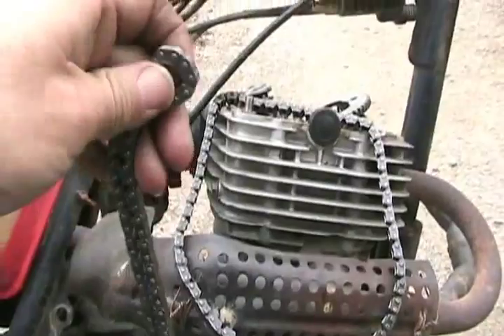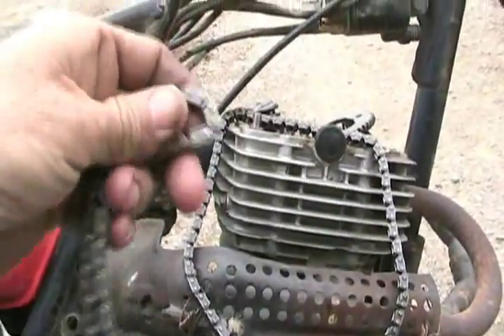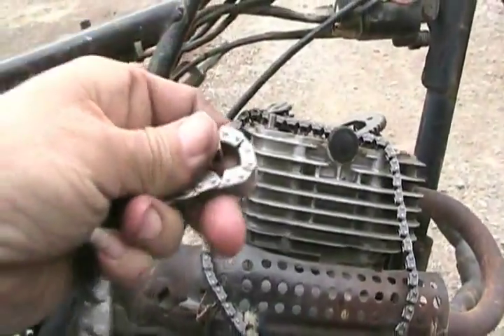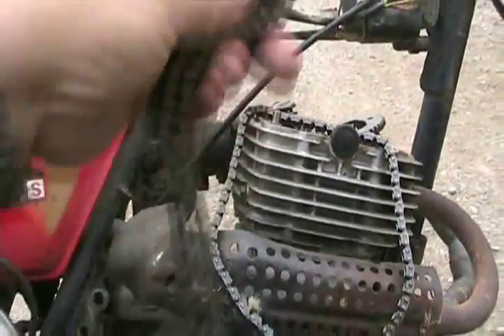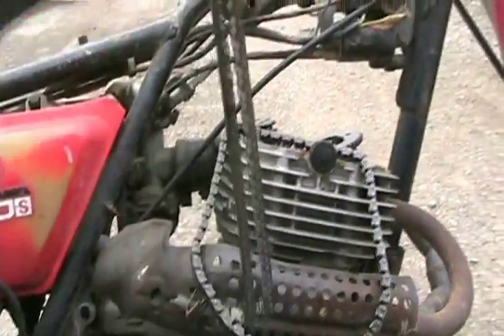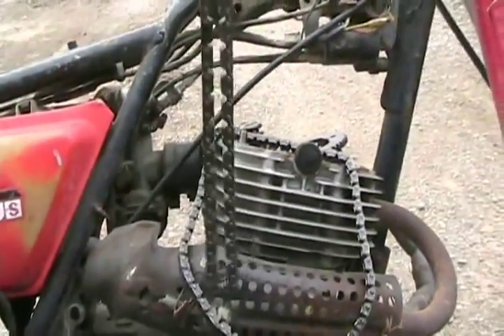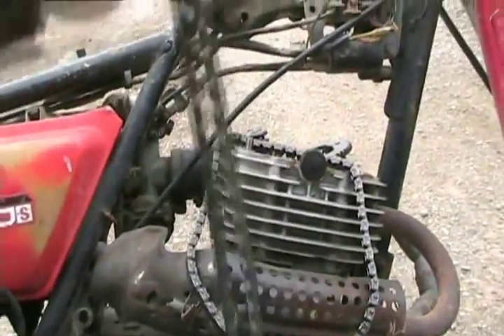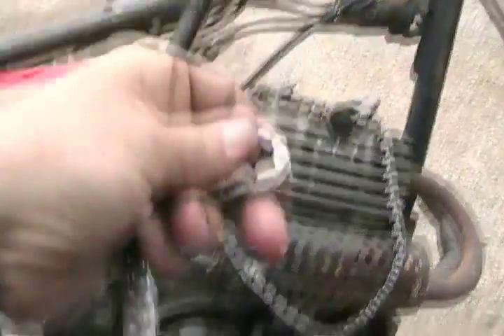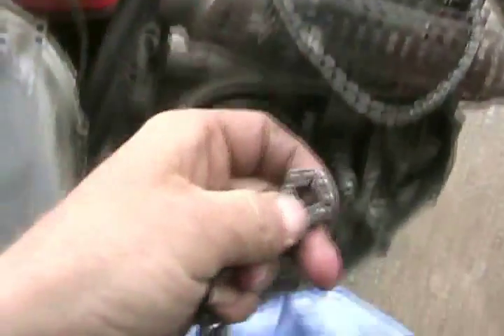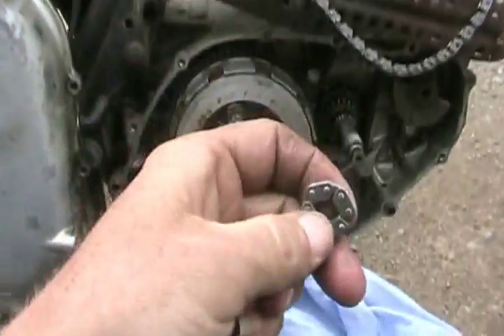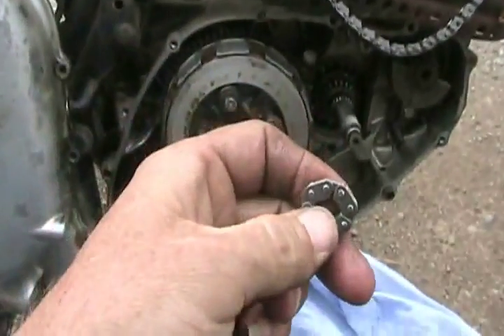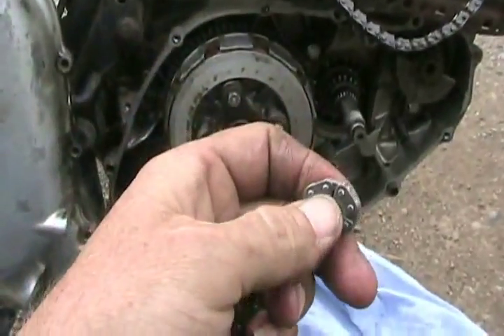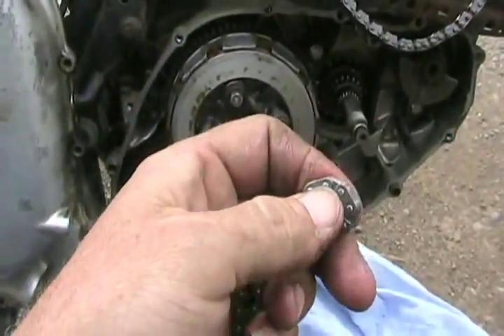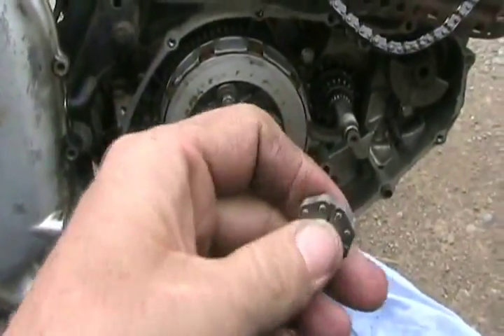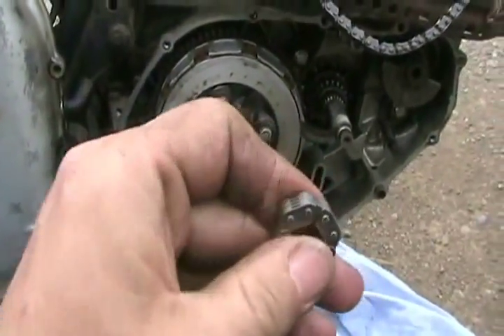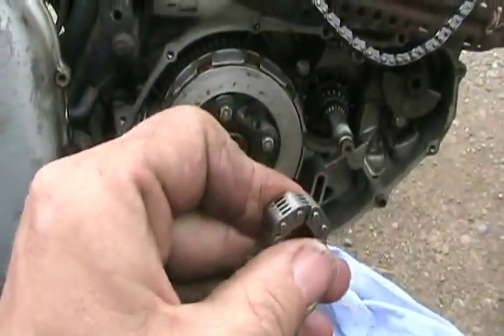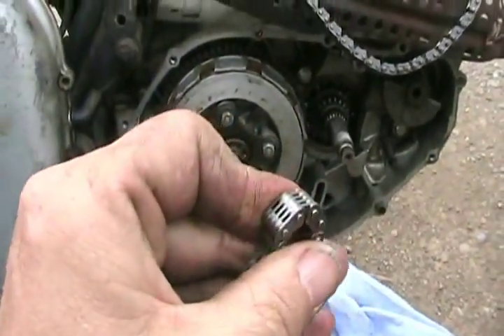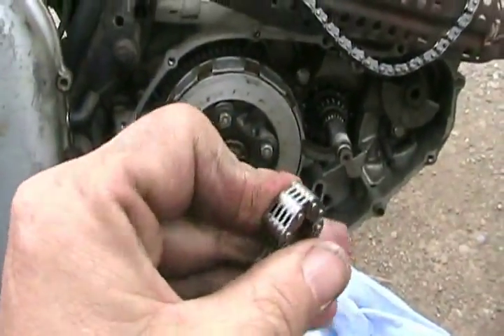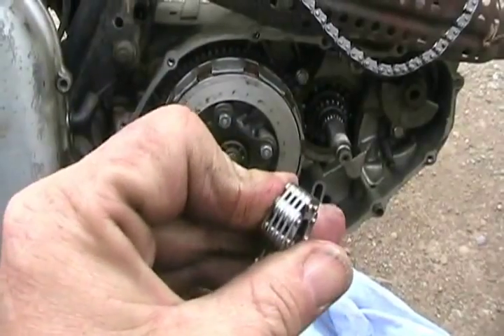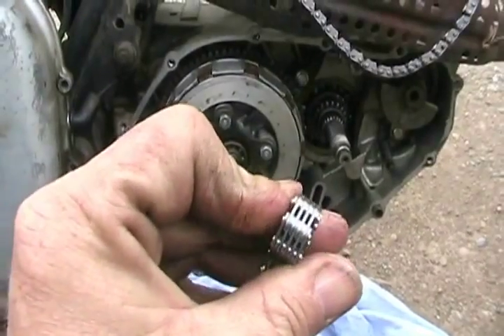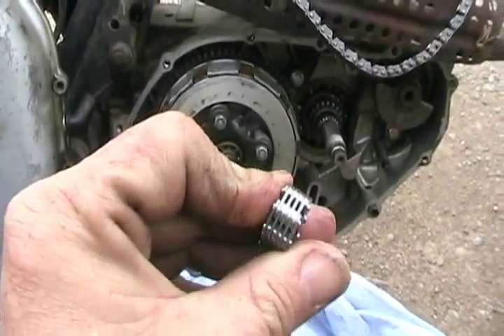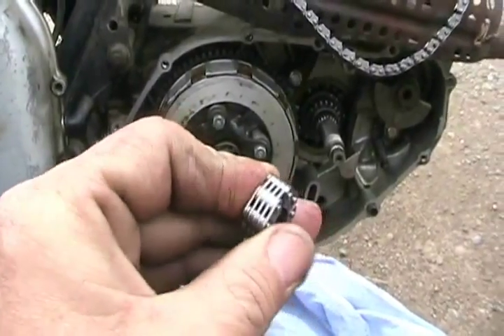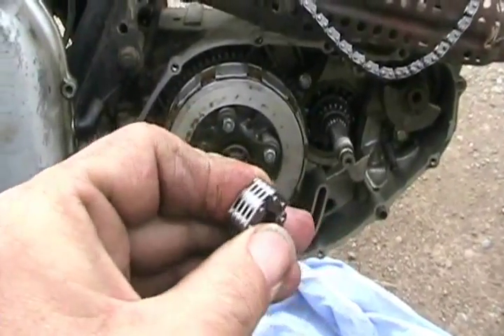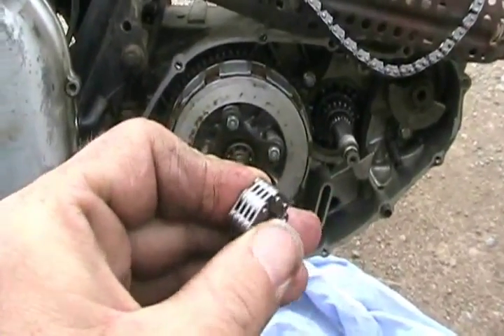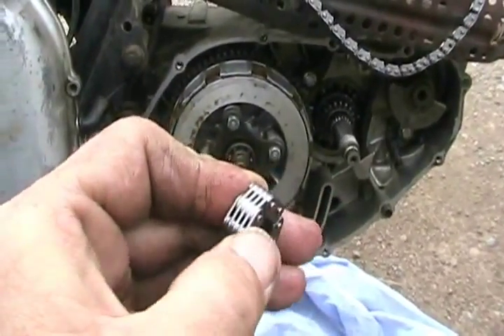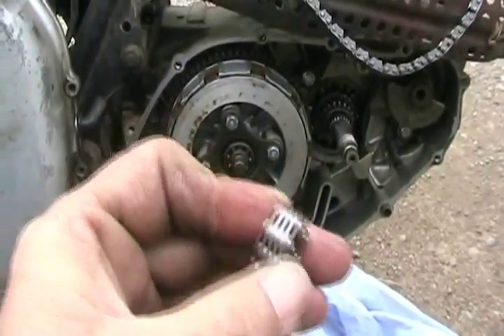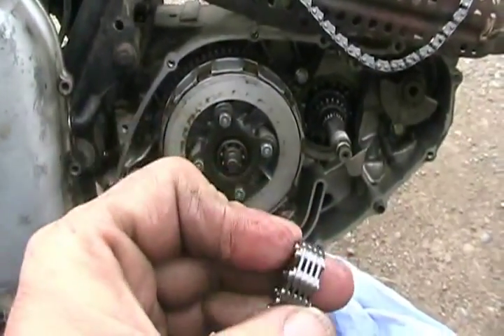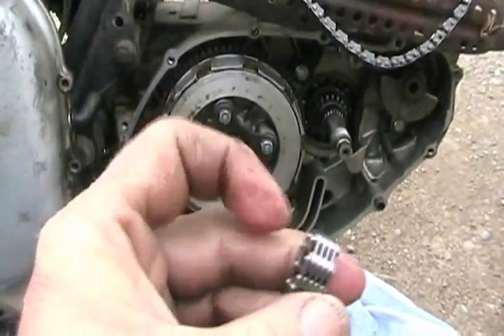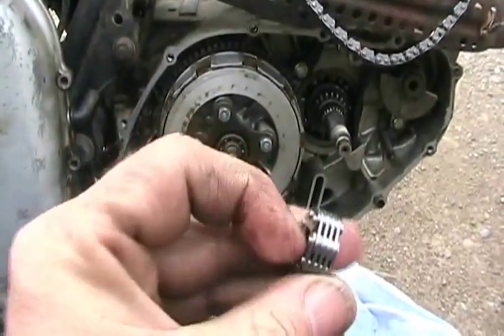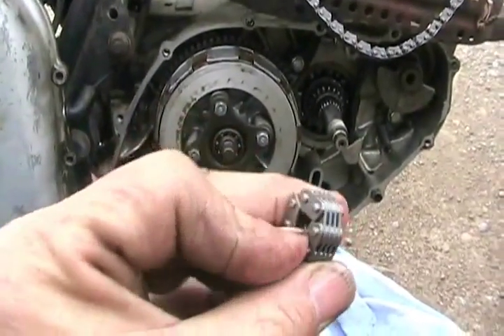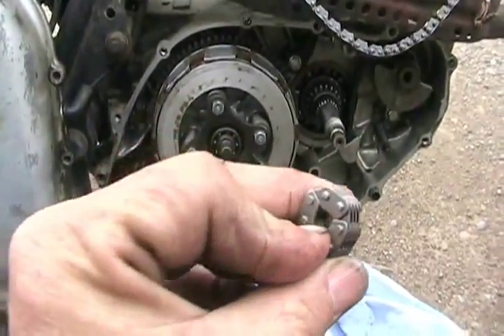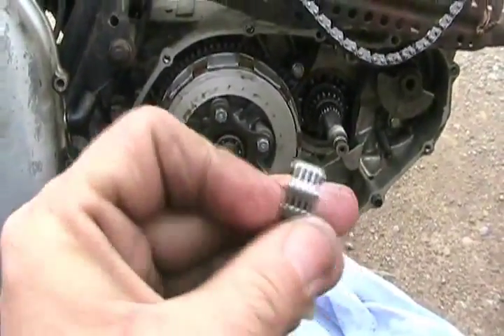Then get your new chain, do the same thing — grind off a bump, get your little punch pin, and knock one of the pins through, but don't lose it.